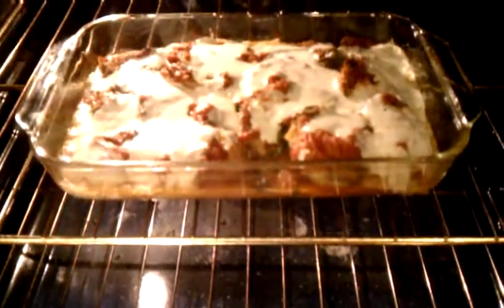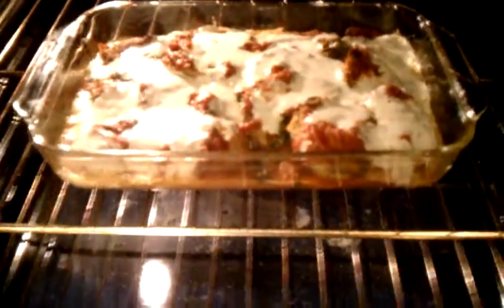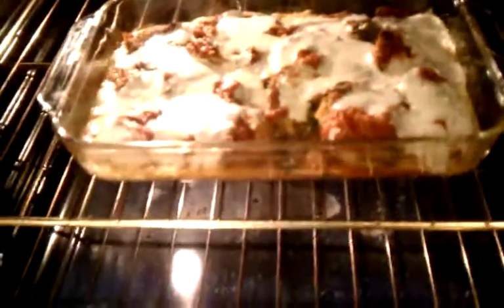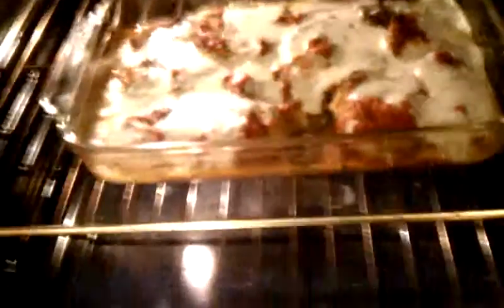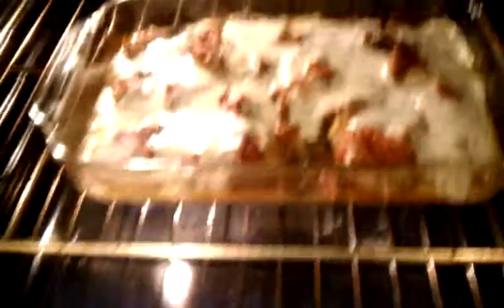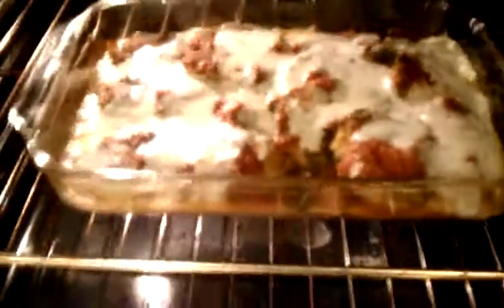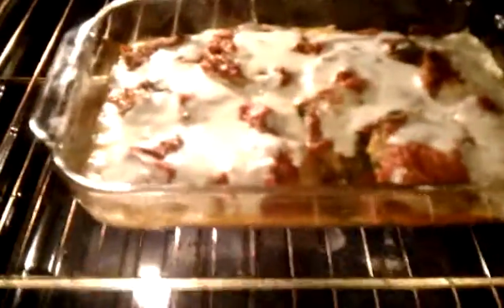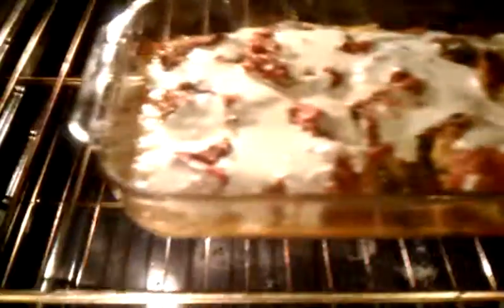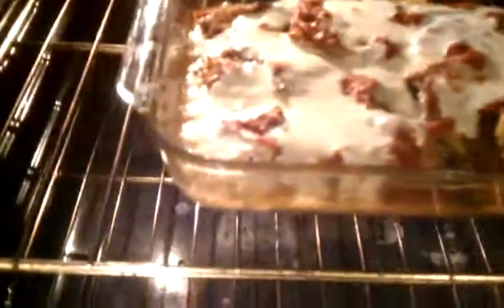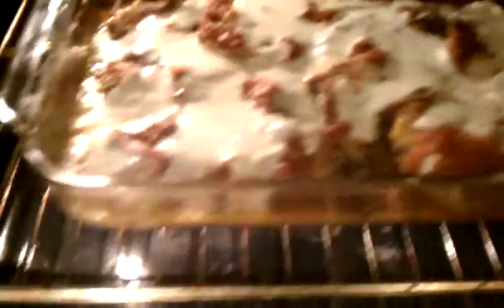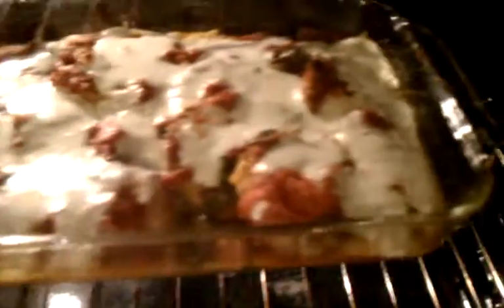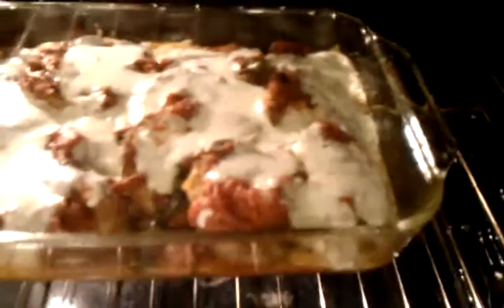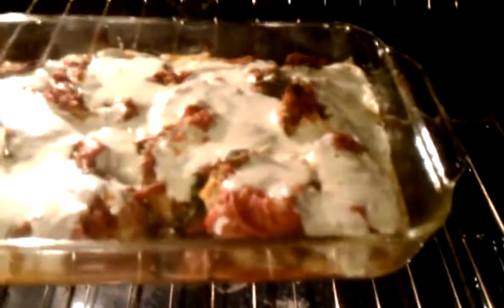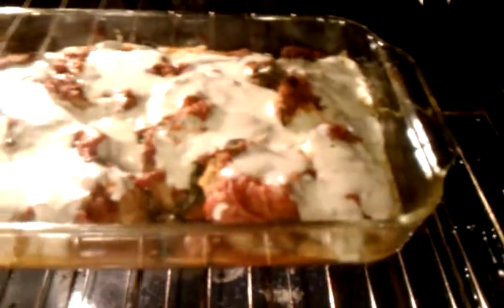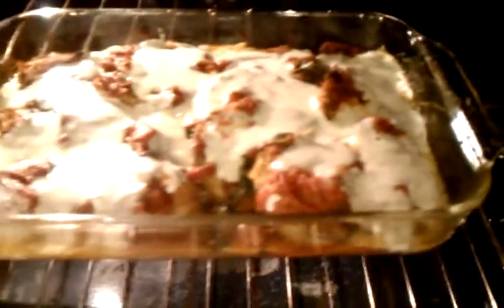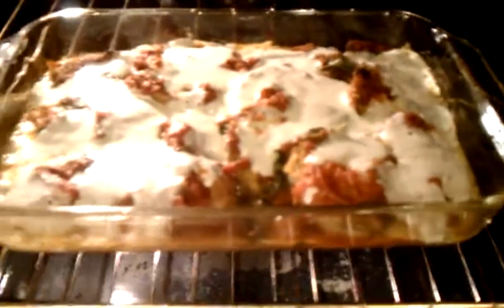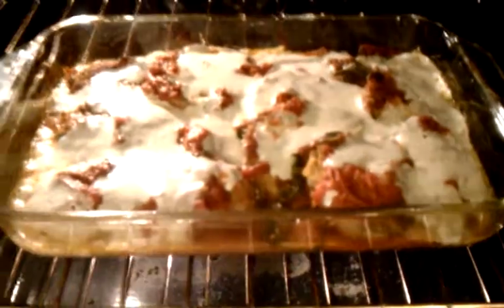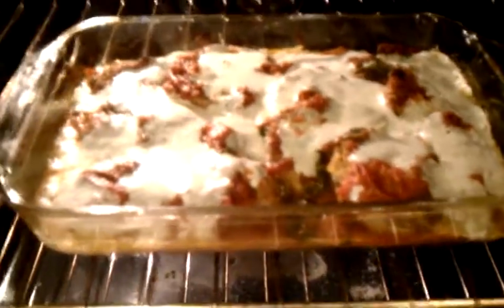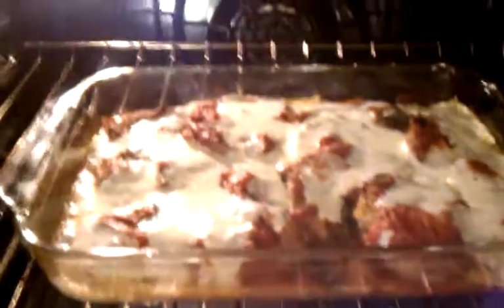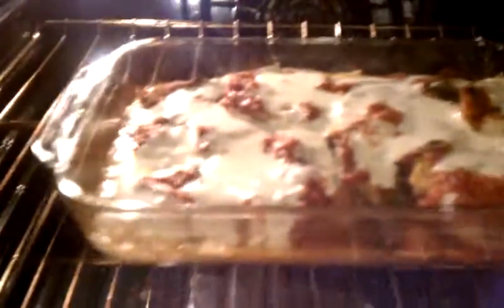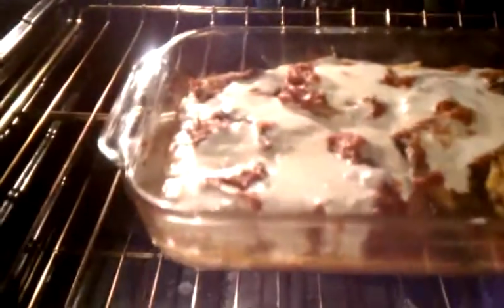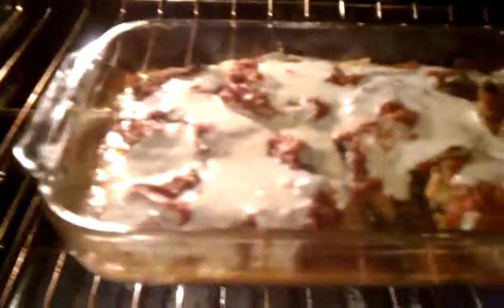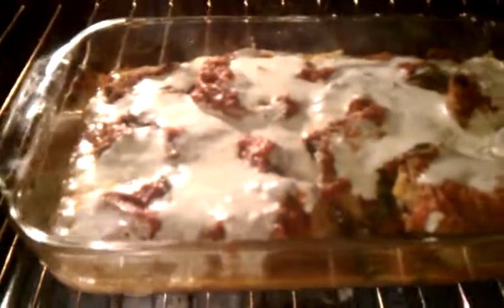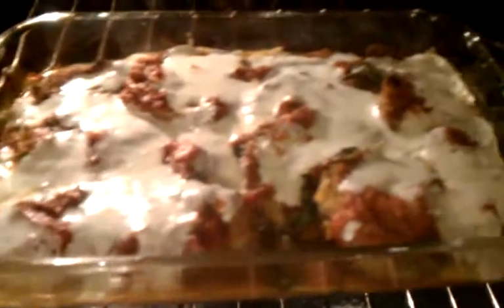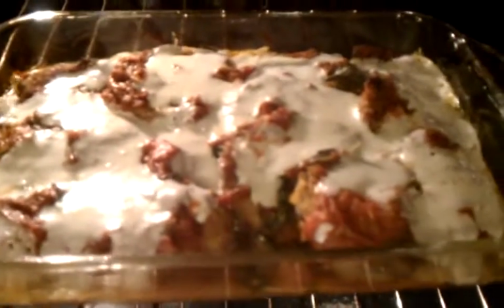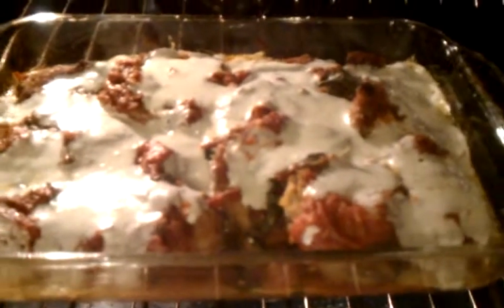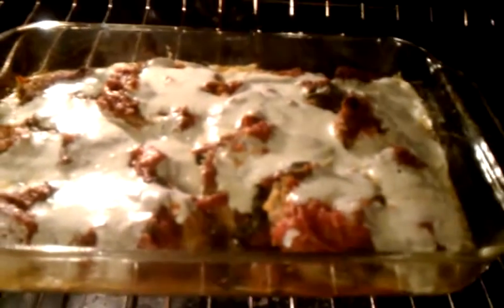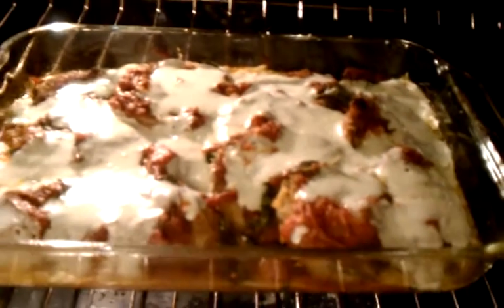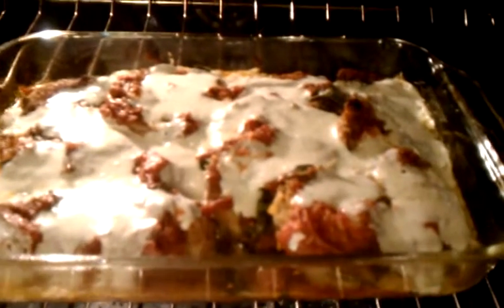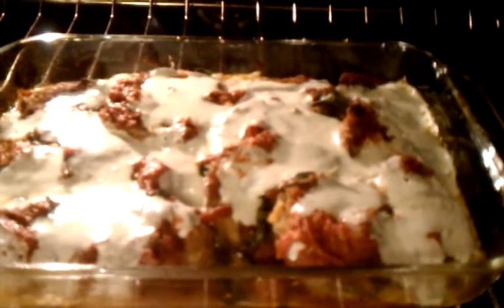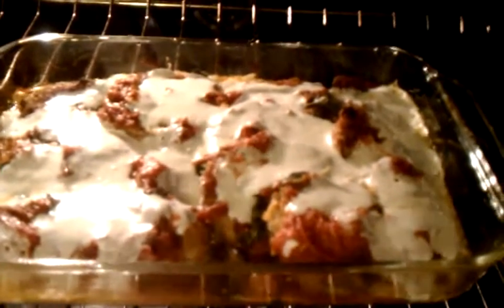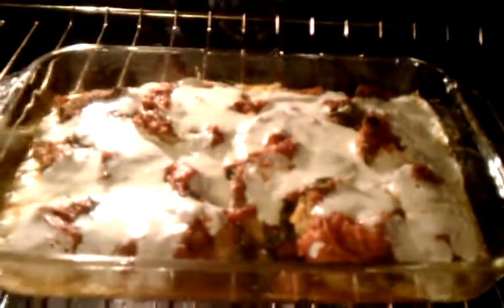So it's been about 25 minutes, and as you can see, we're going to go ahead and take the top off so that it browns a little bit, and bubbling on the side, so that's a good sign, and I guess I will just let it brown a little bit.